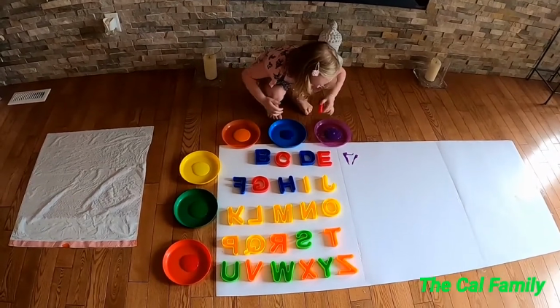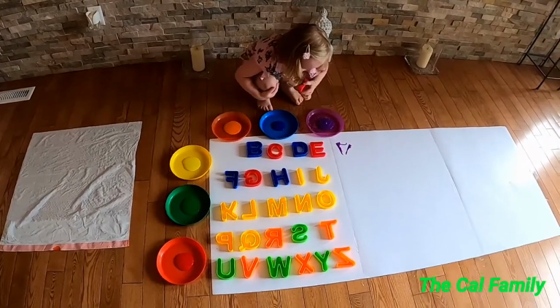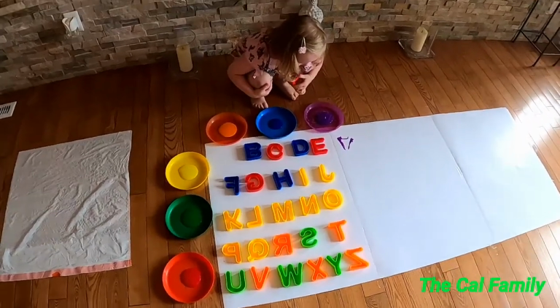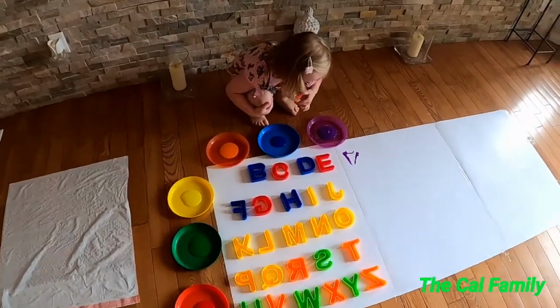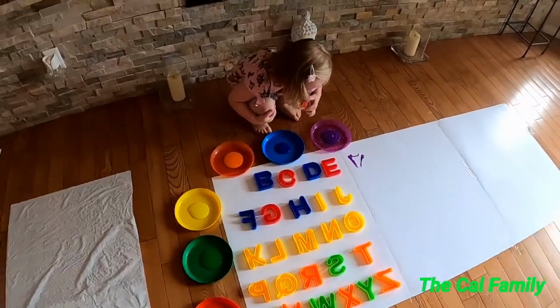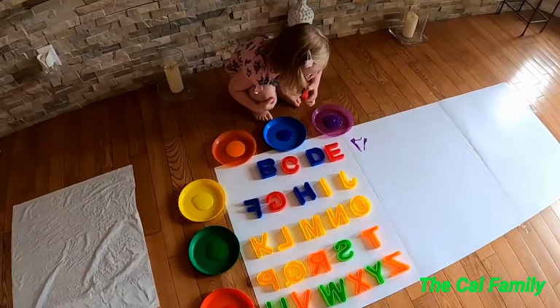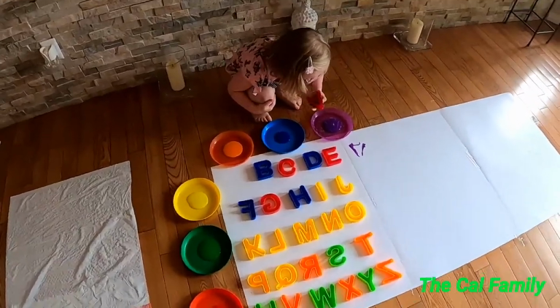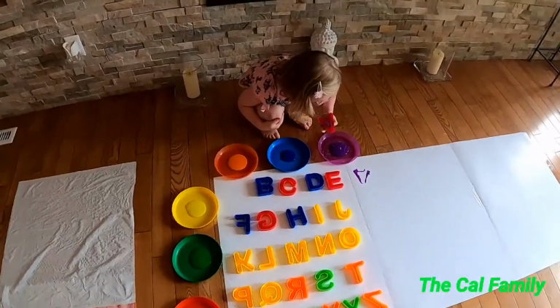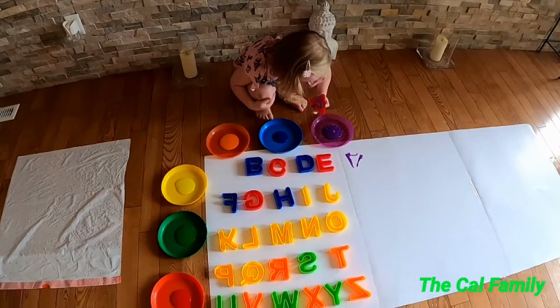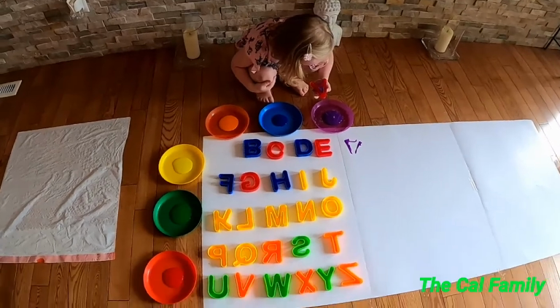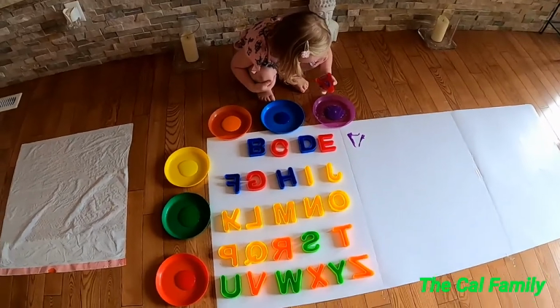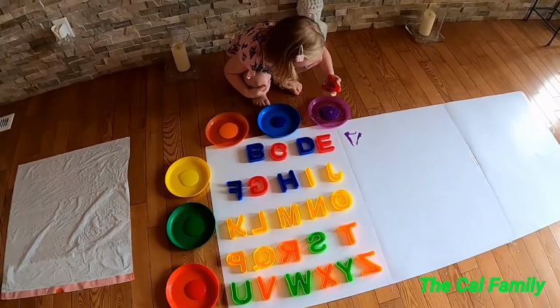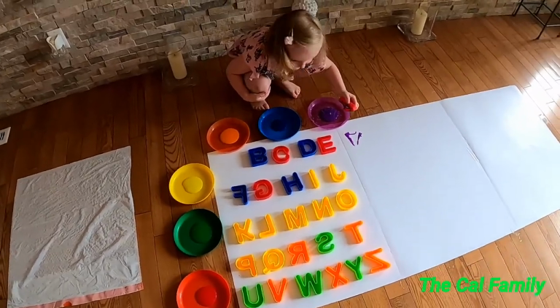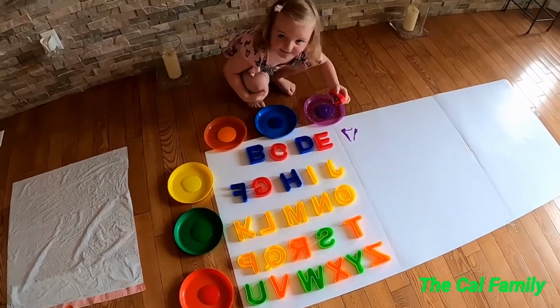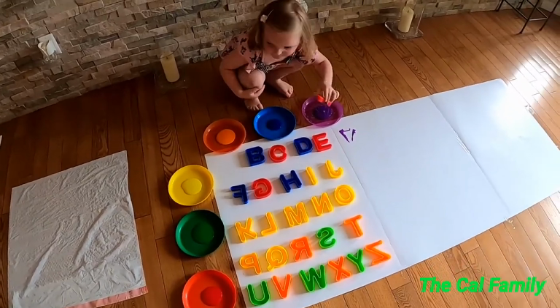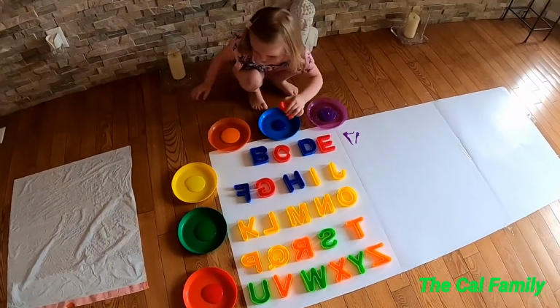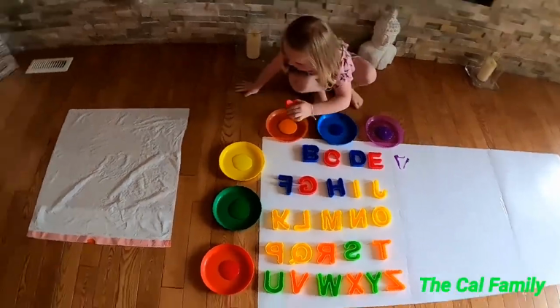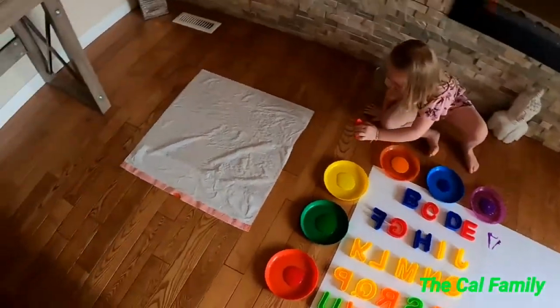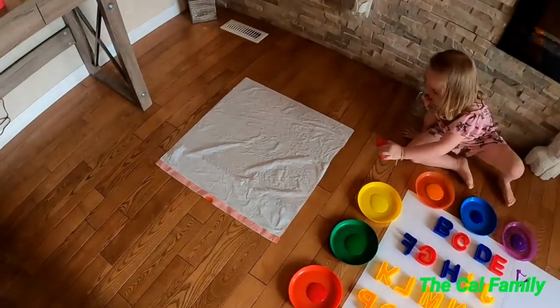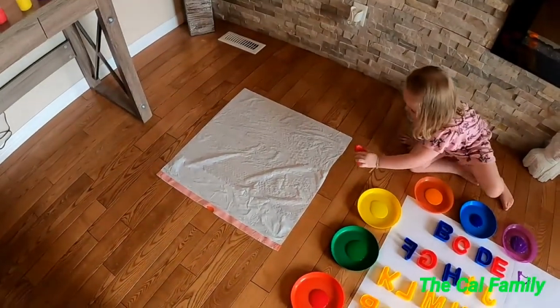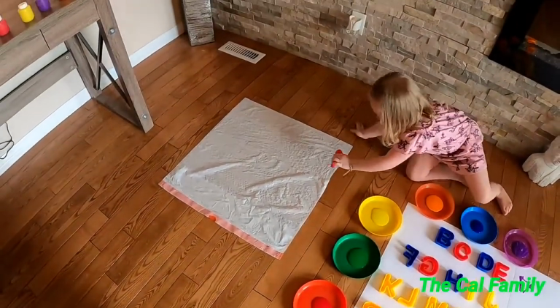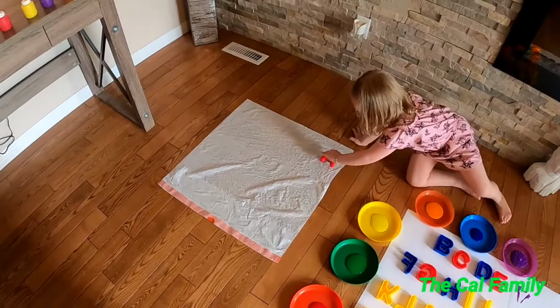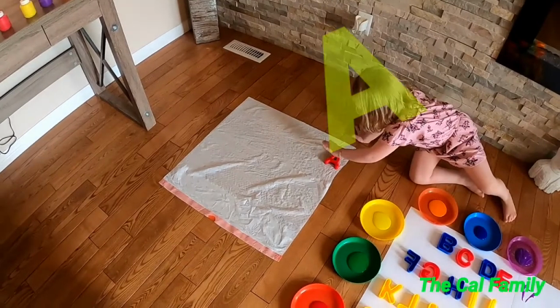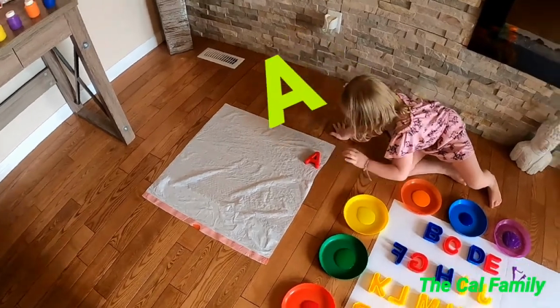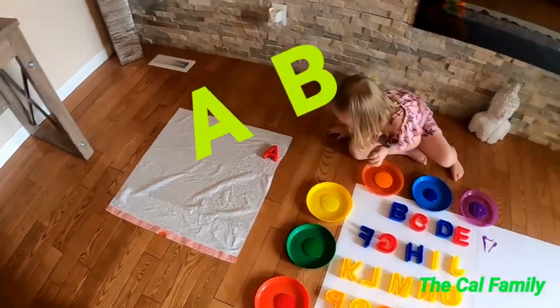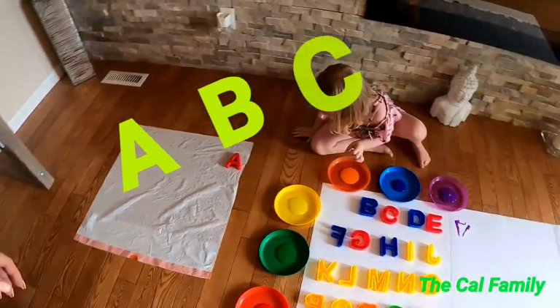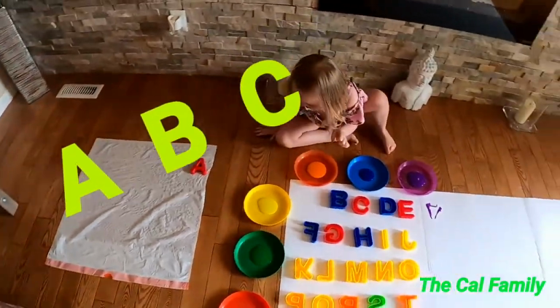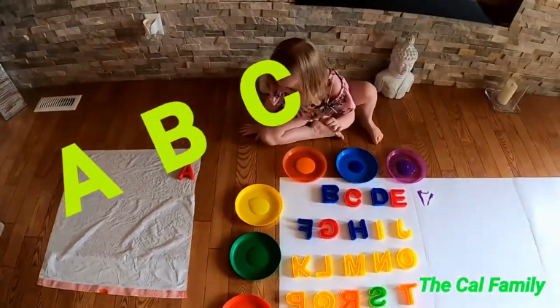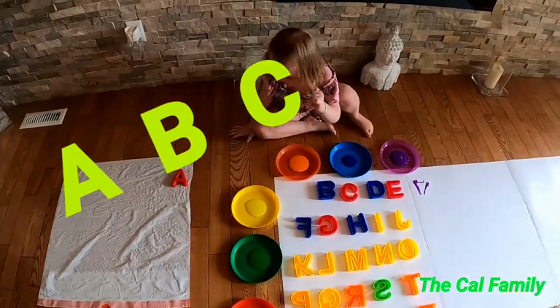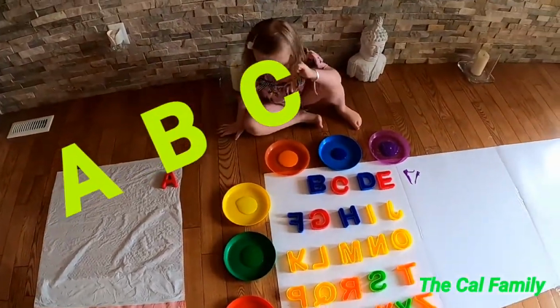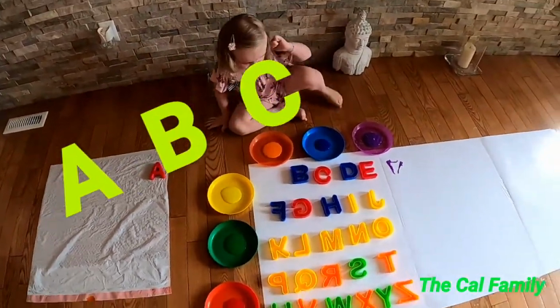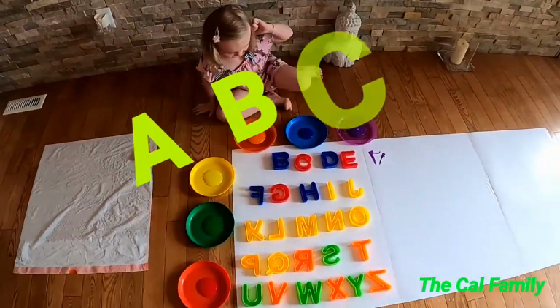Whoa, look at that! Put your A down here, look, on this part here. Great job. Now what's the next one we're going to do?